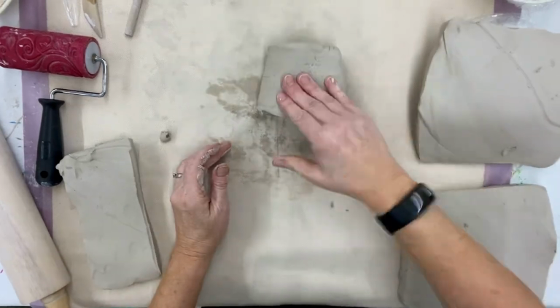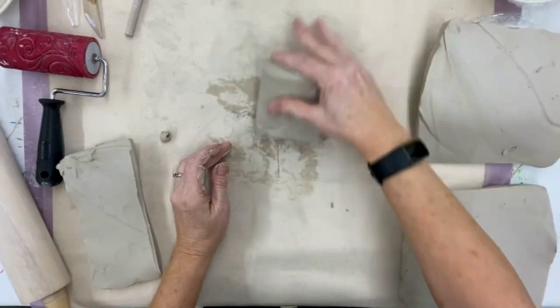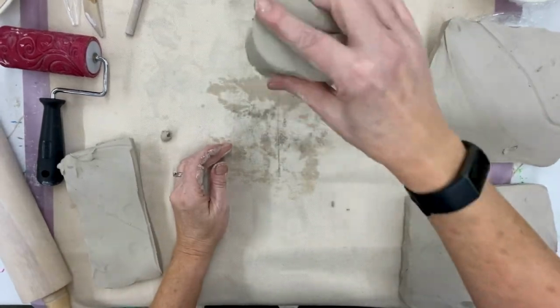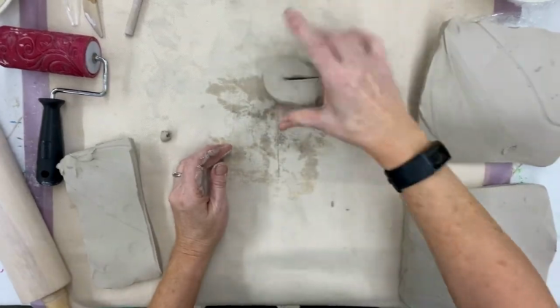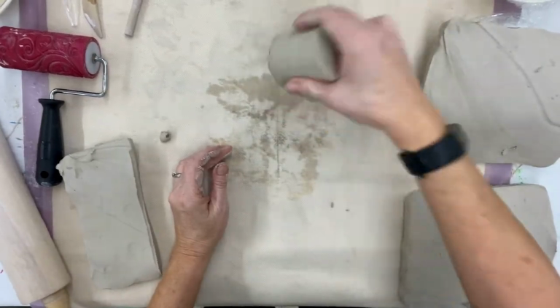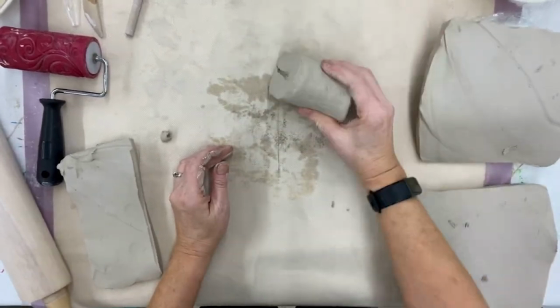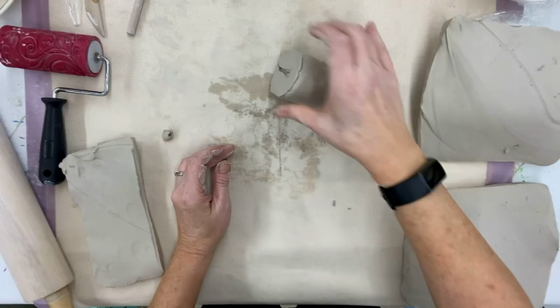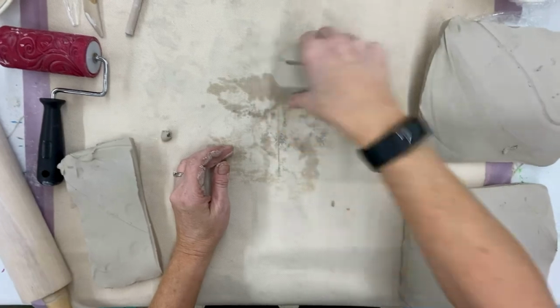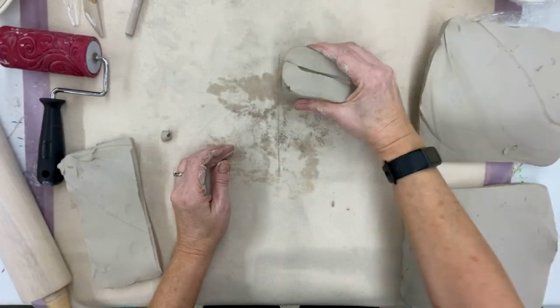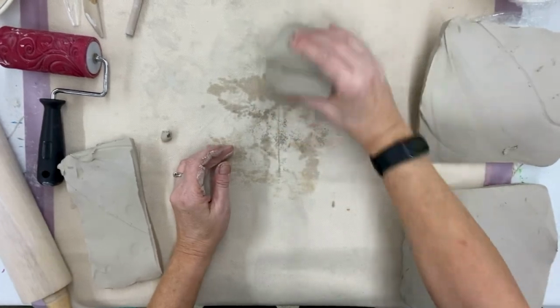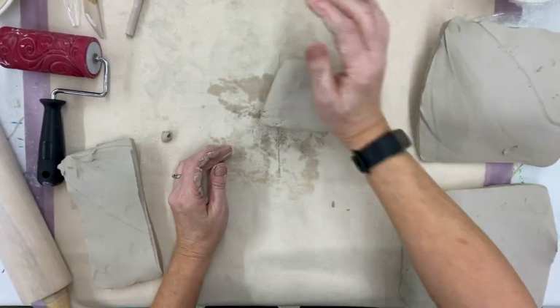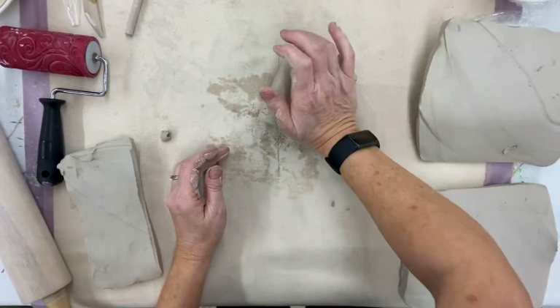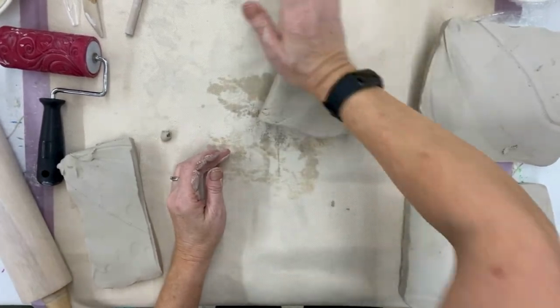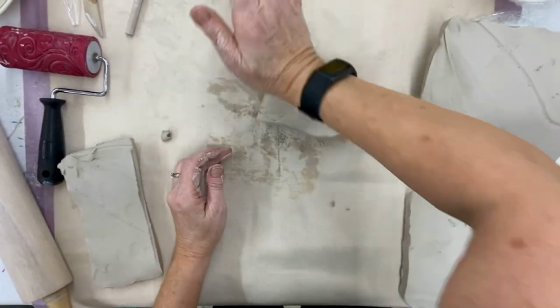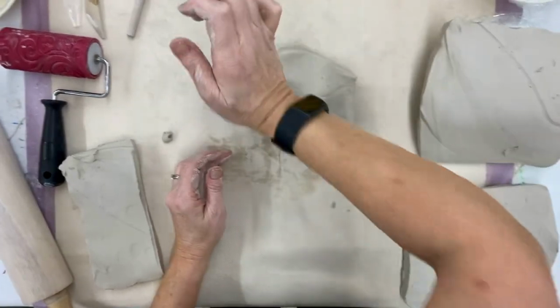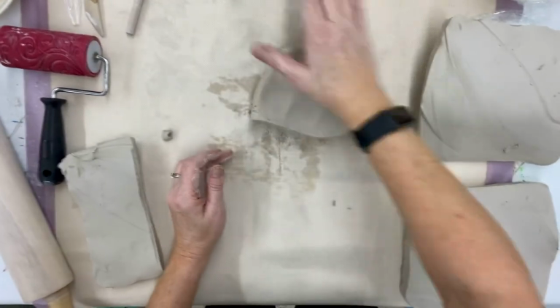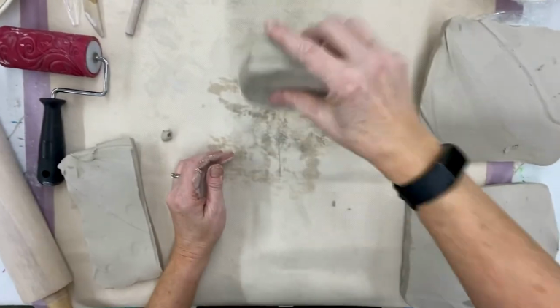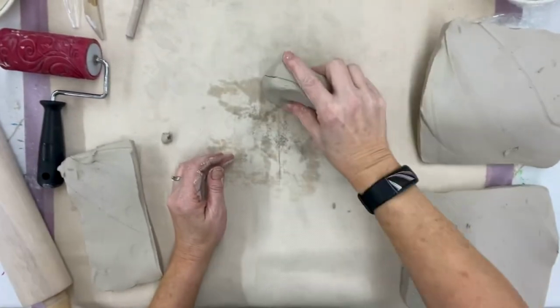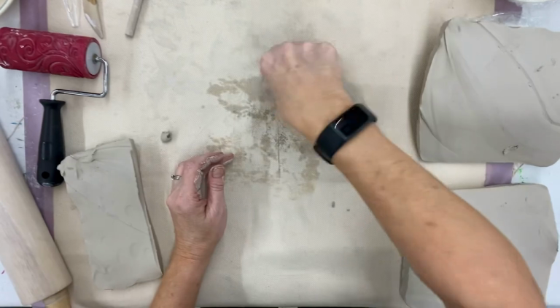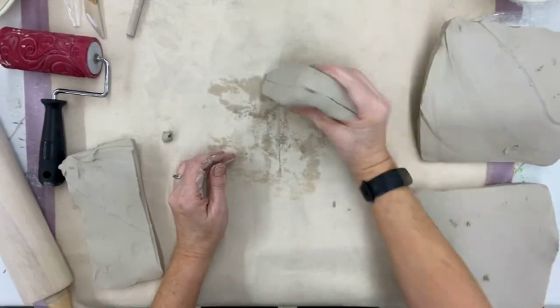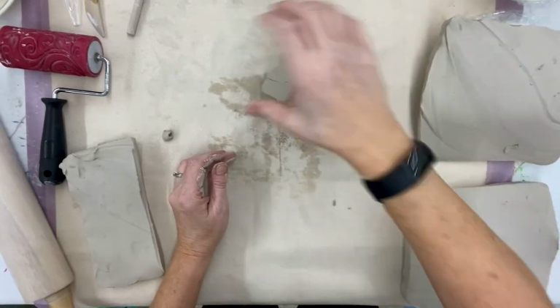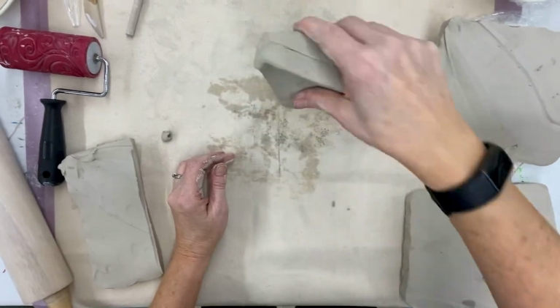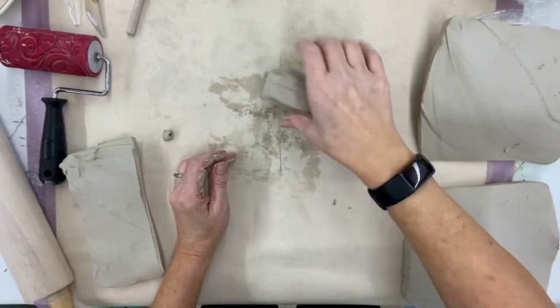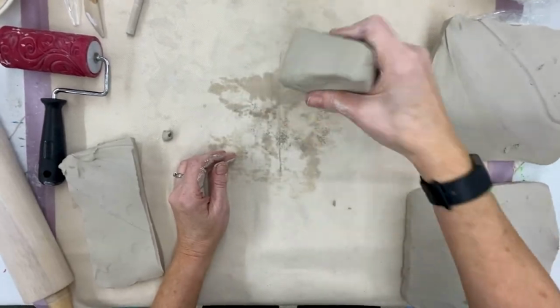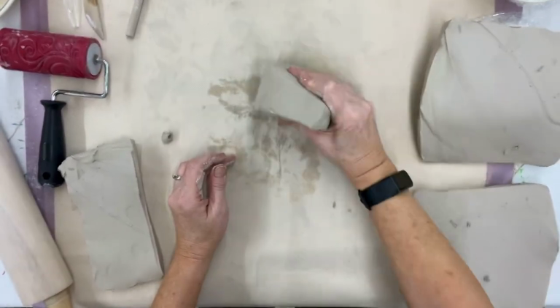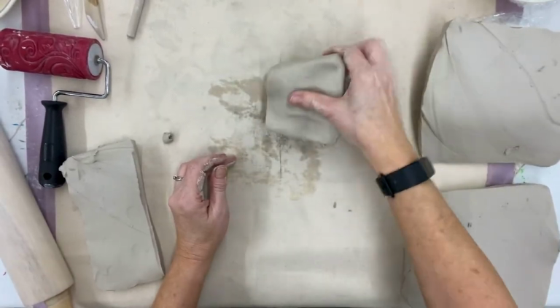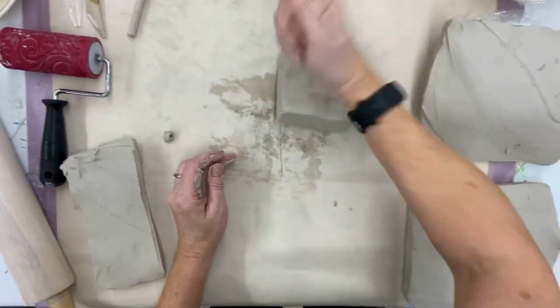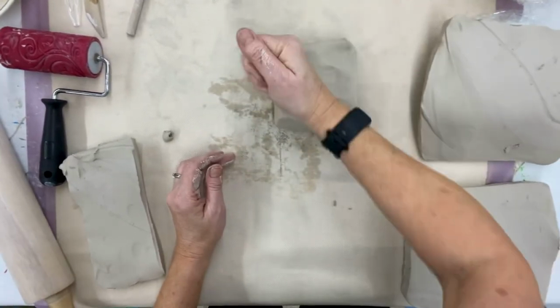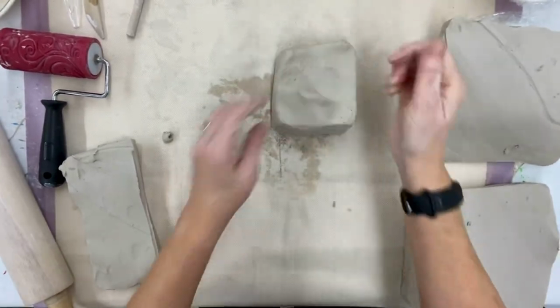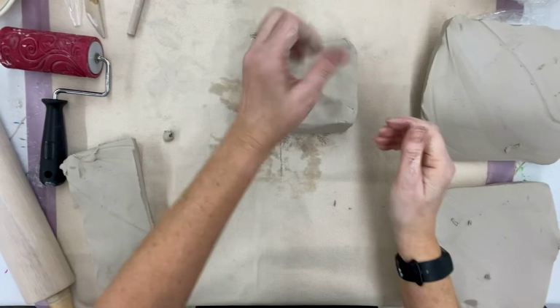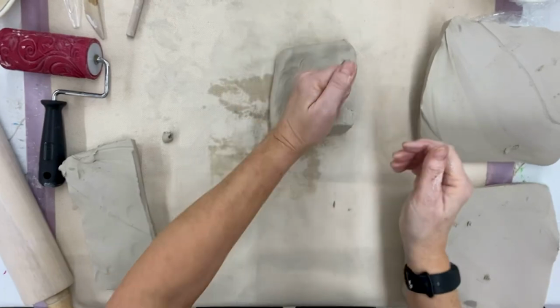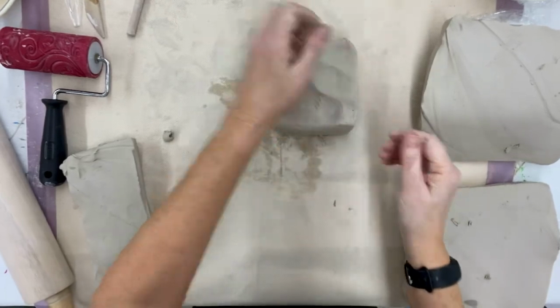So here's the clay. Take a few minutes — this is called wedging the clay. Fold and press; you can turn it different directions. This just helps with the air bubbles.